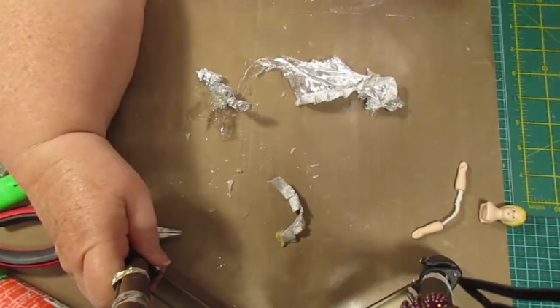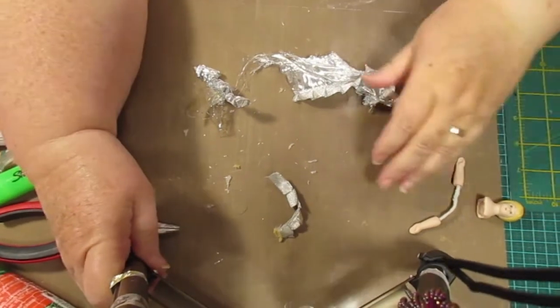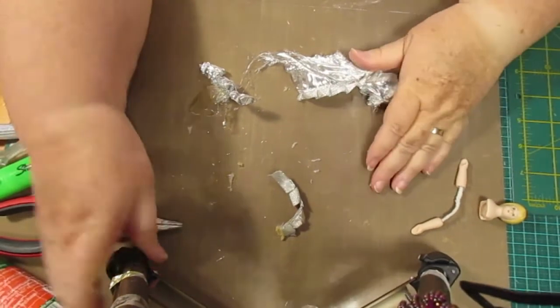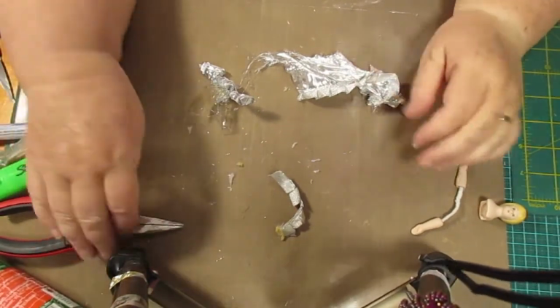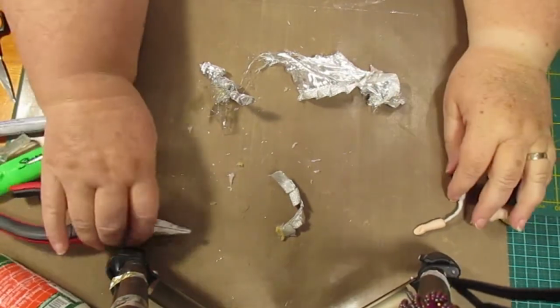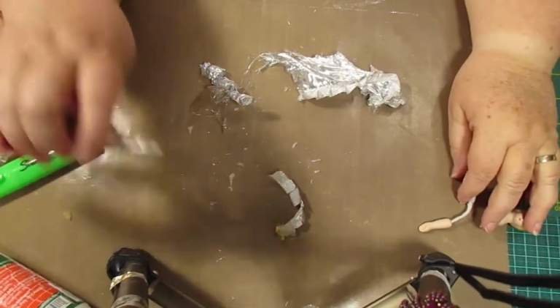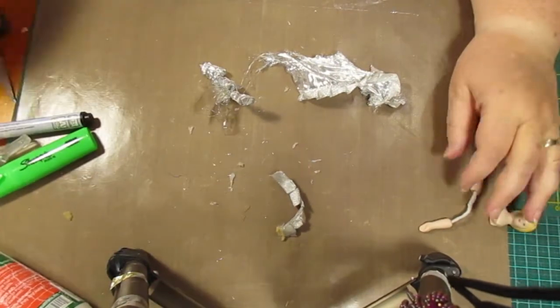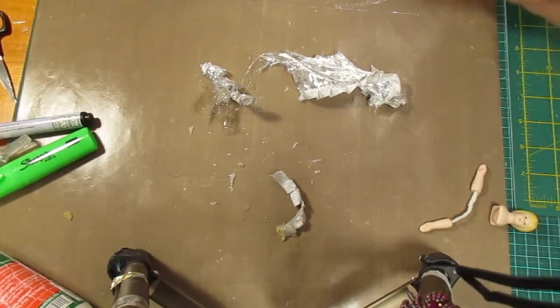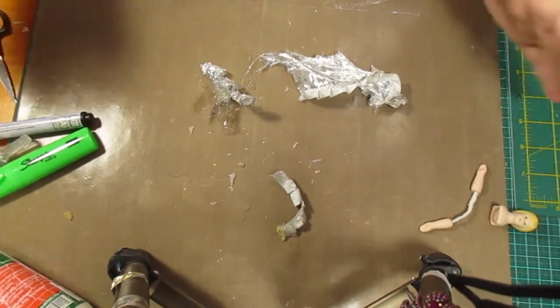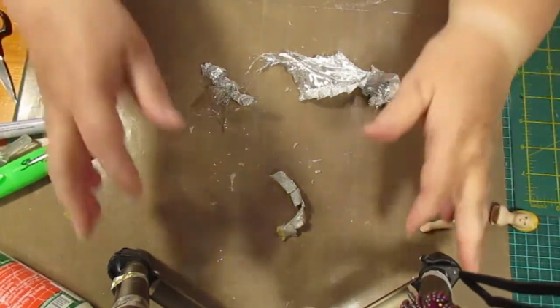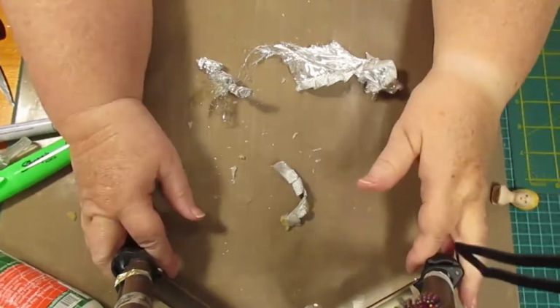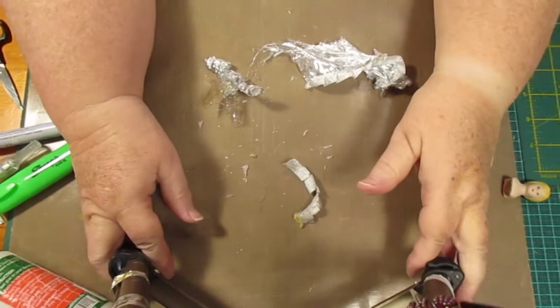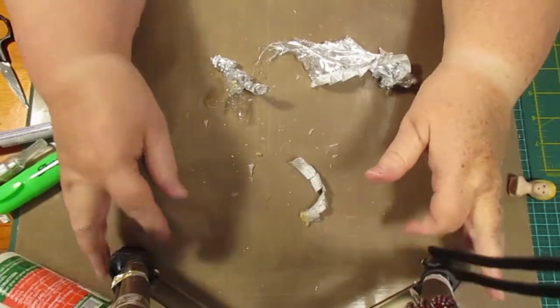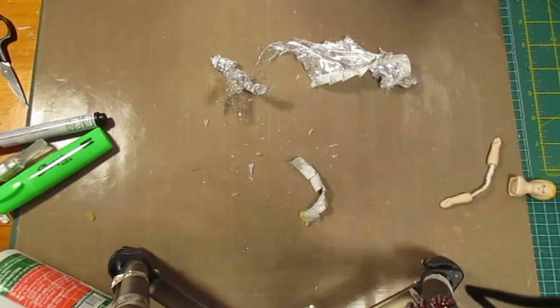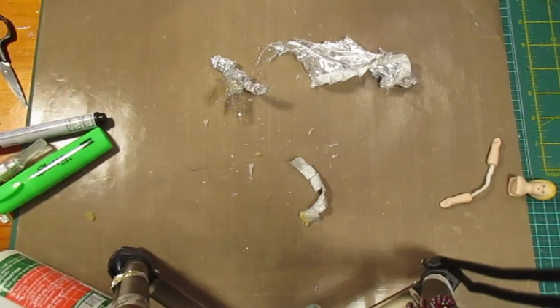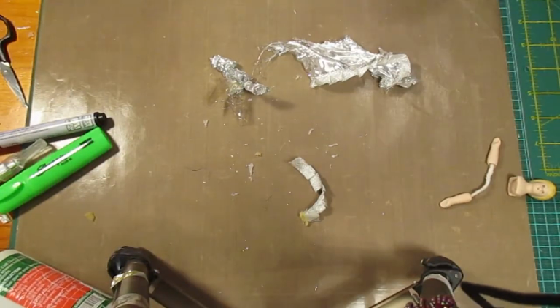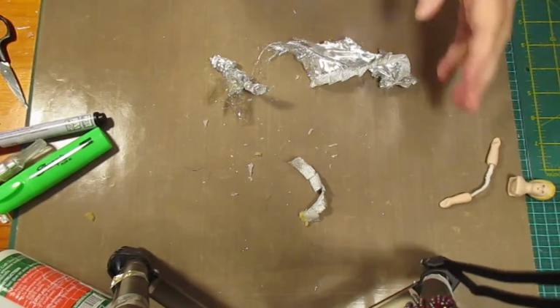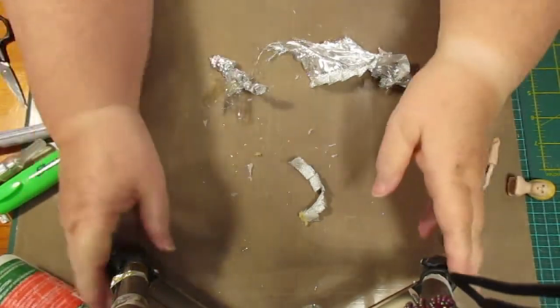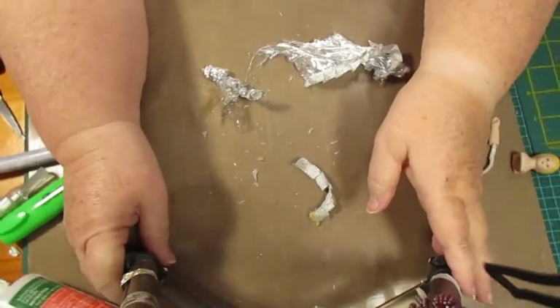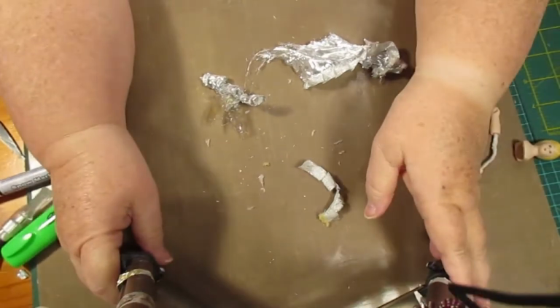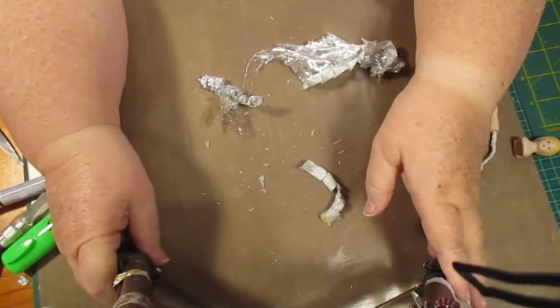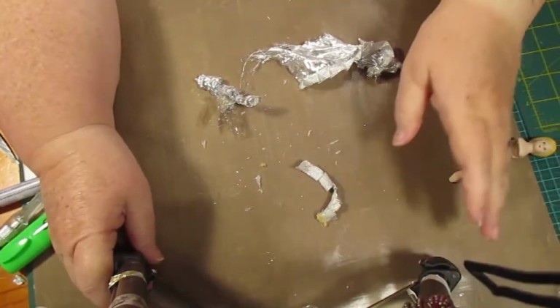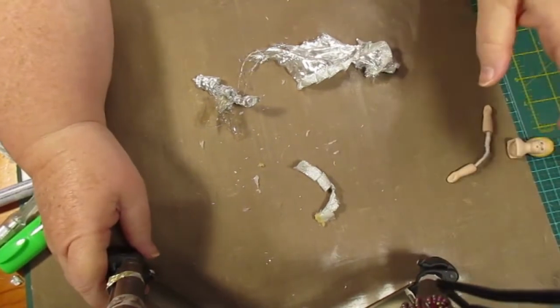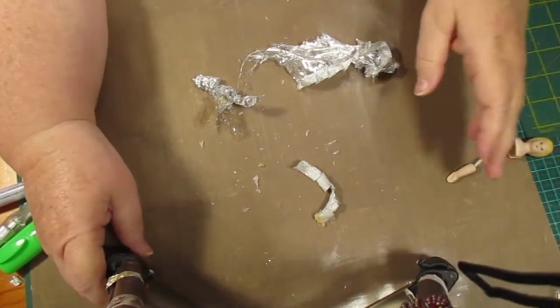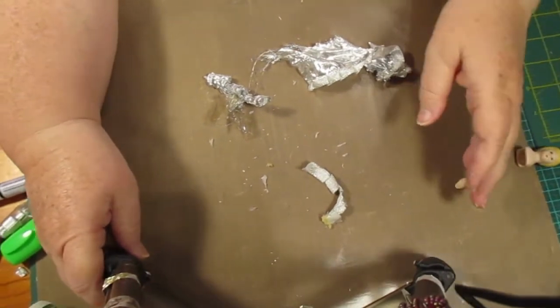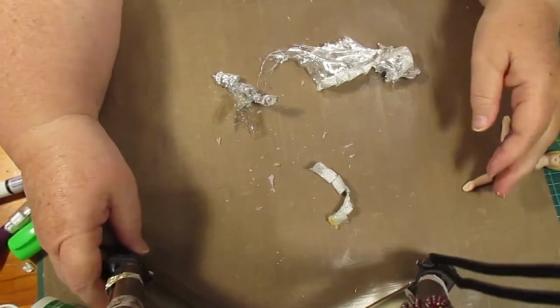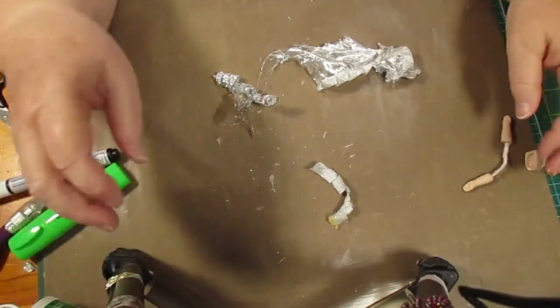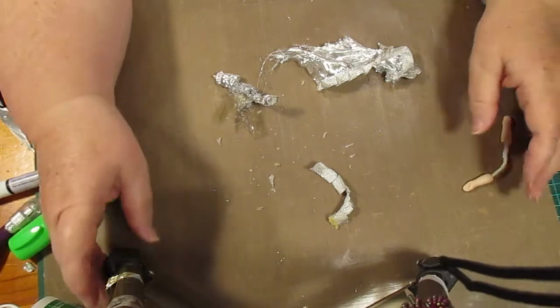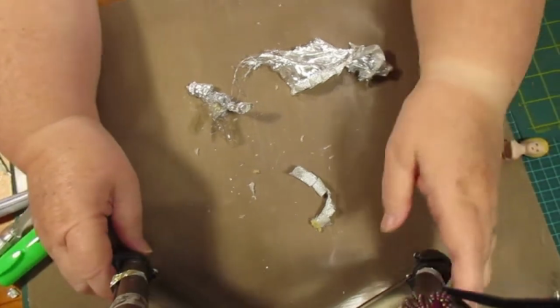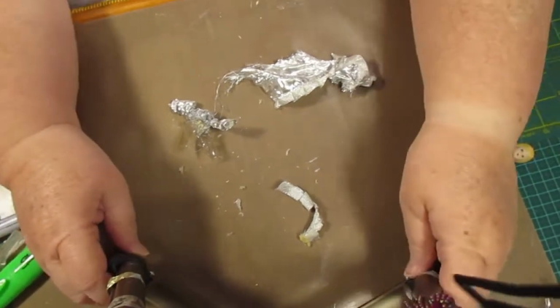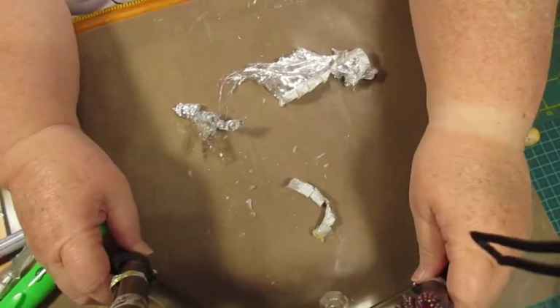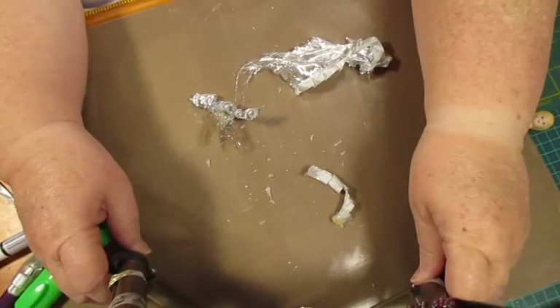Hello everybody, this is Sonya. I'm just going to tell you really quick here — I'm blocking my own light, I'll have to move that light out of the way in a minute. I'll put this over a bit.